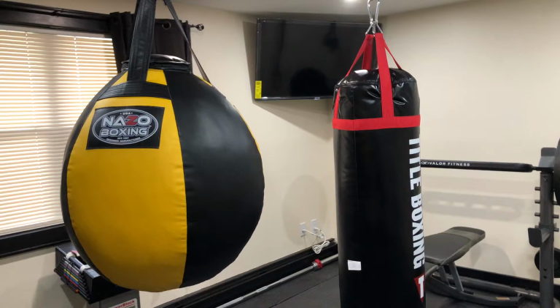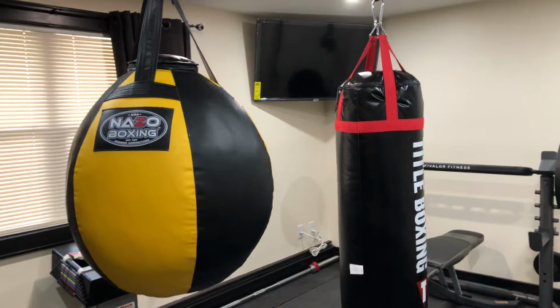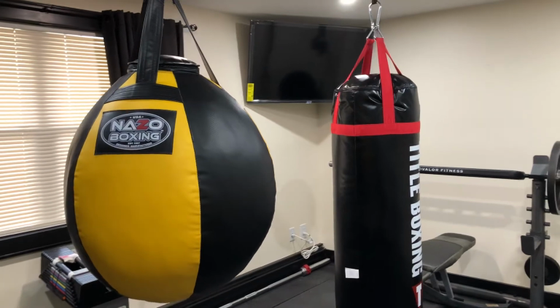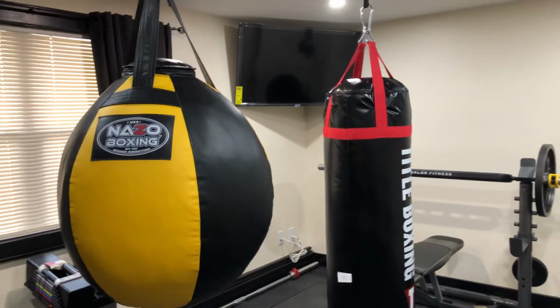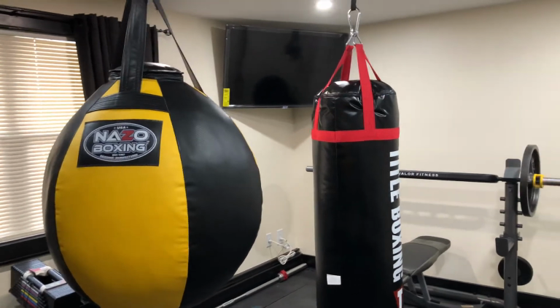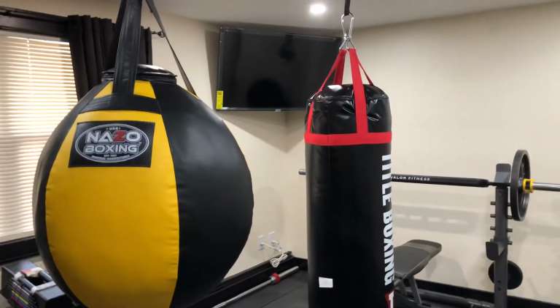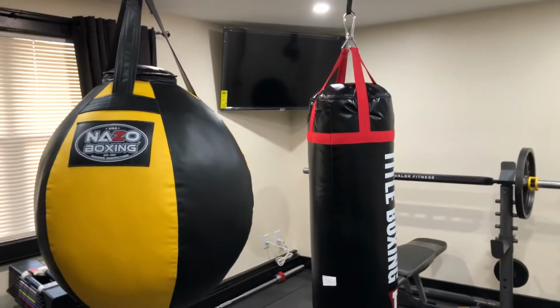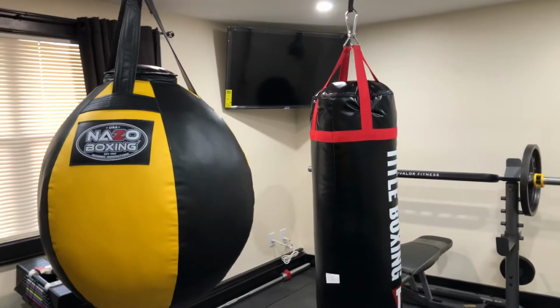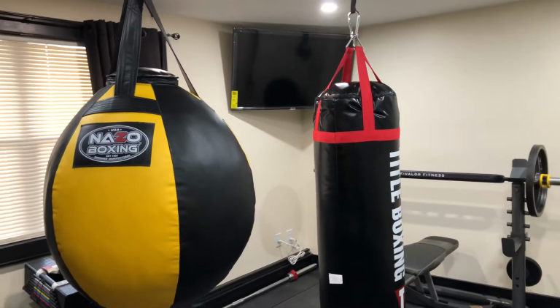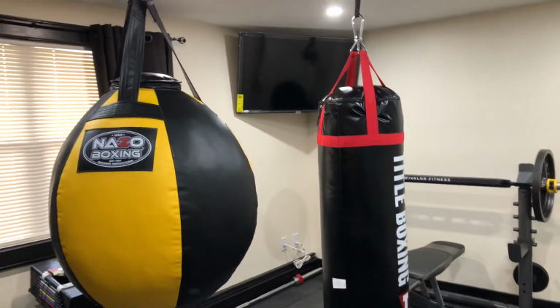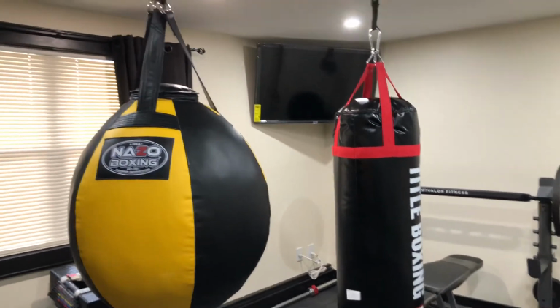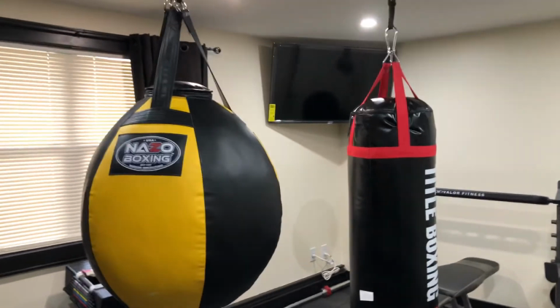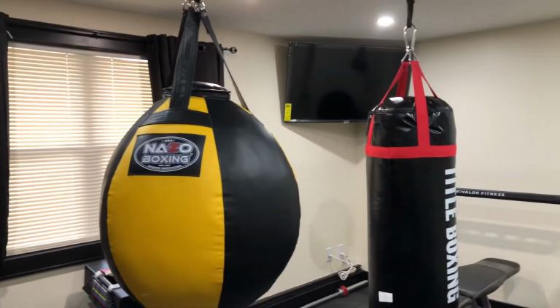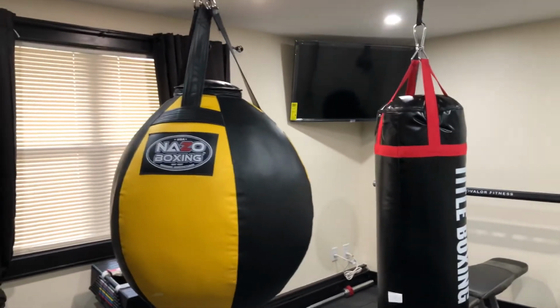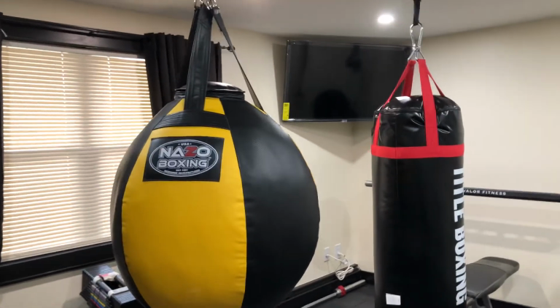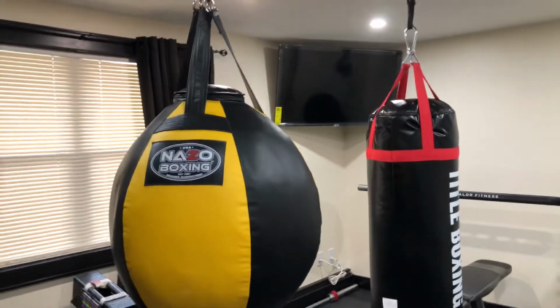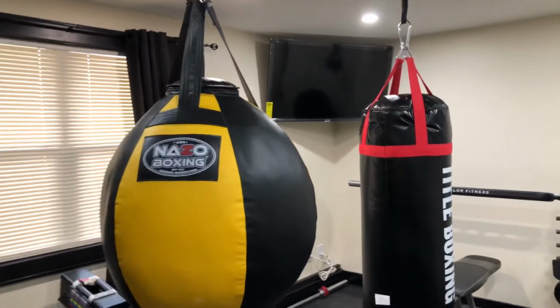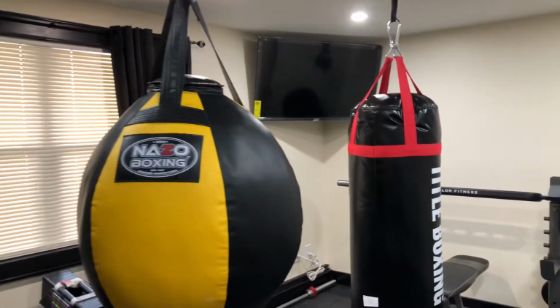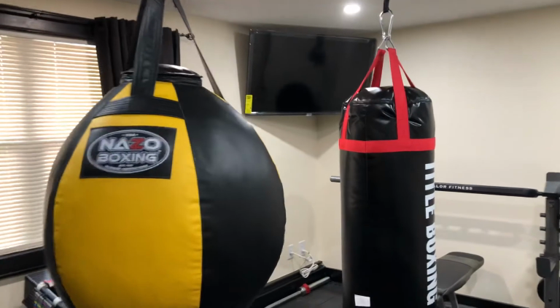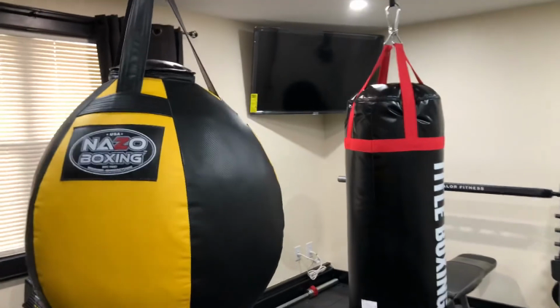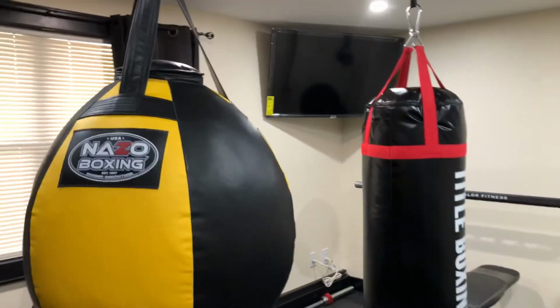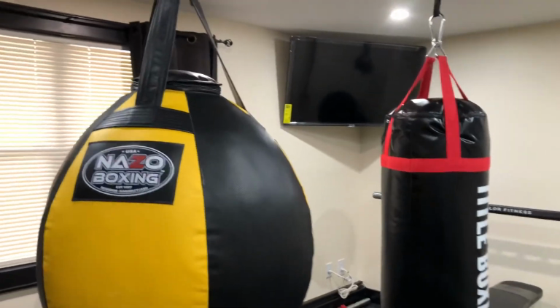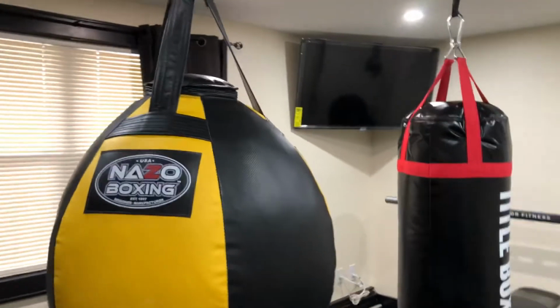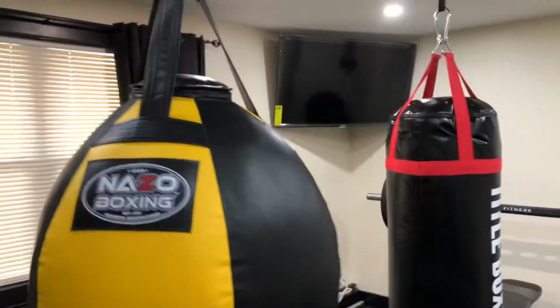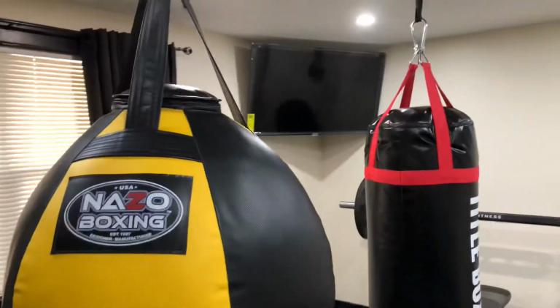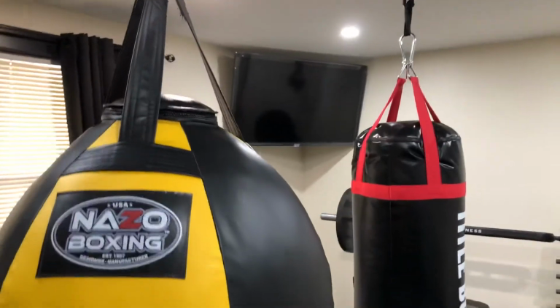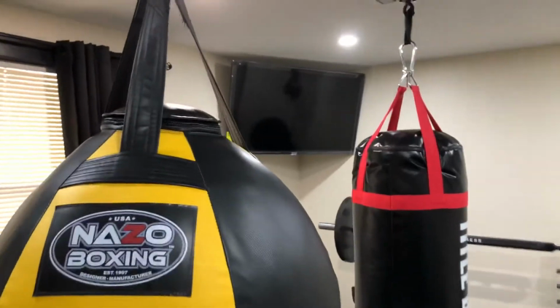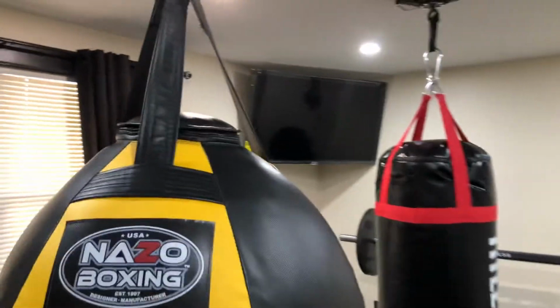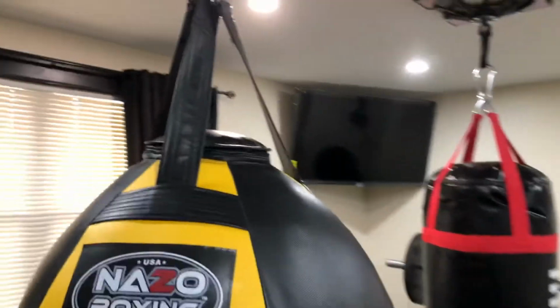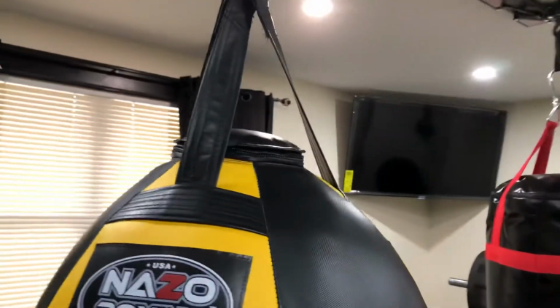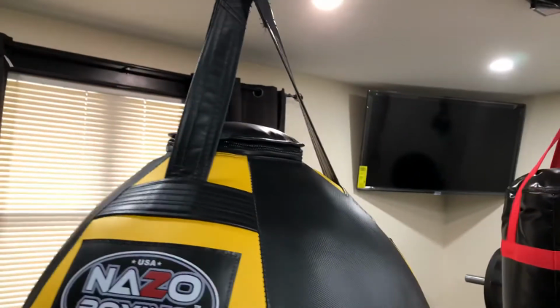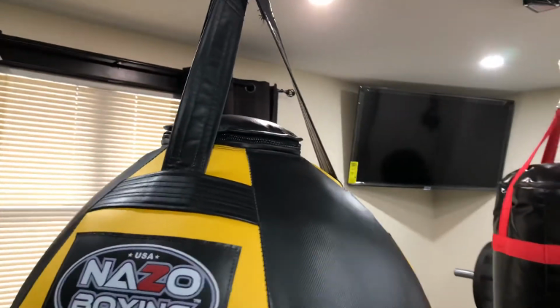Hey, what's going on? My name is Donovan. I'm from Long Island, New York. This is my personal review on the First Law Fitness Spider-Mount.